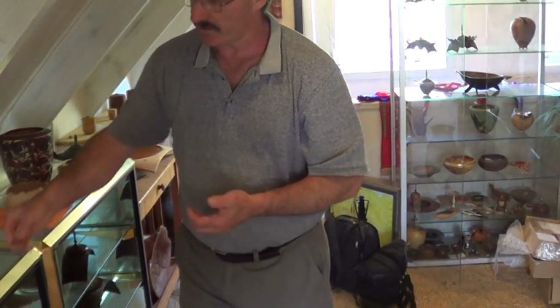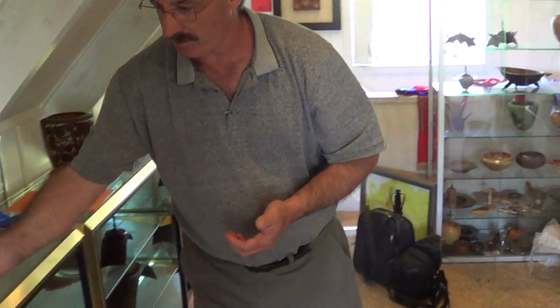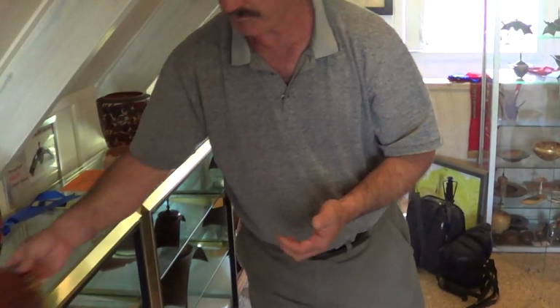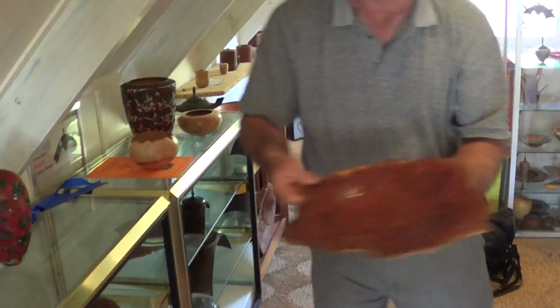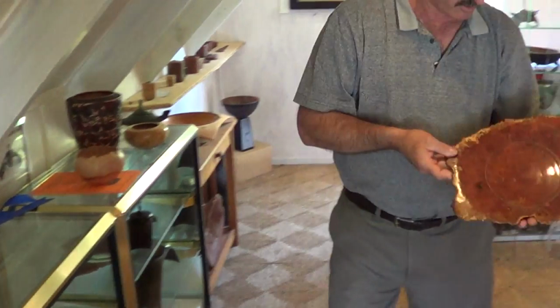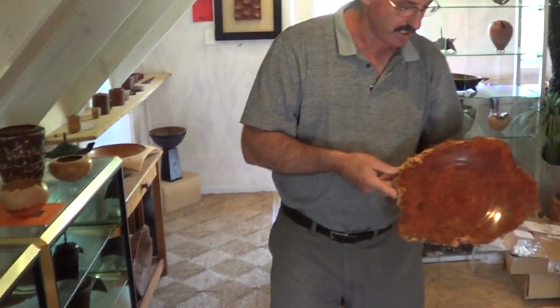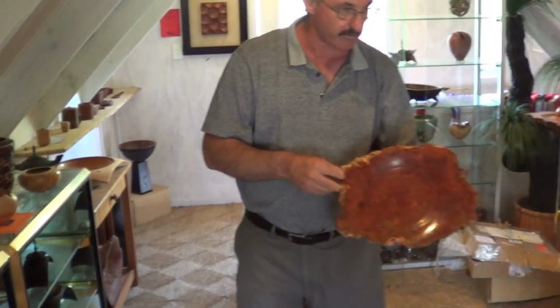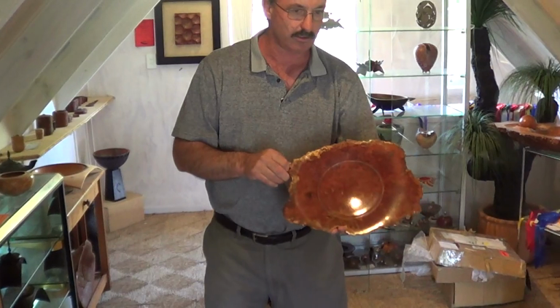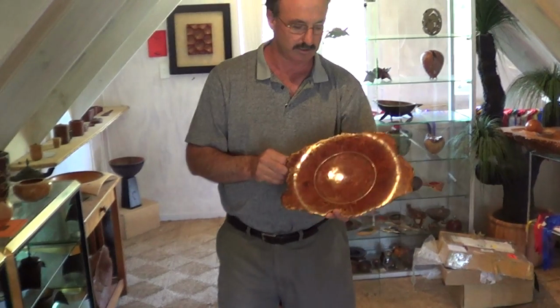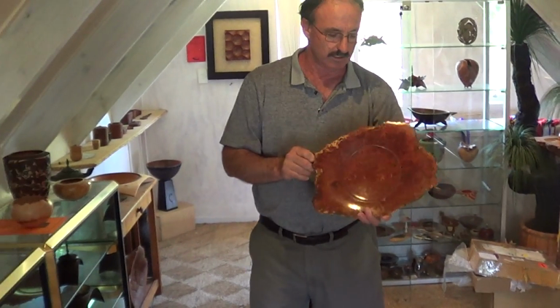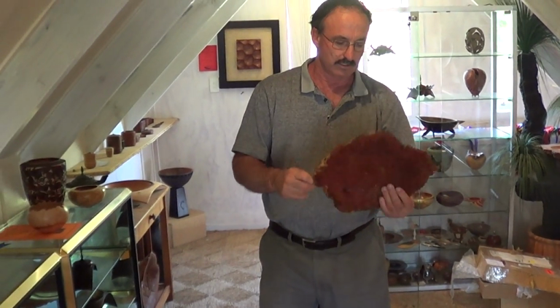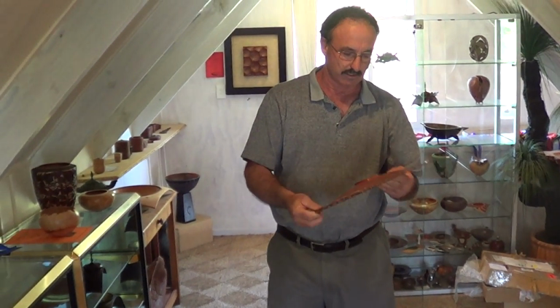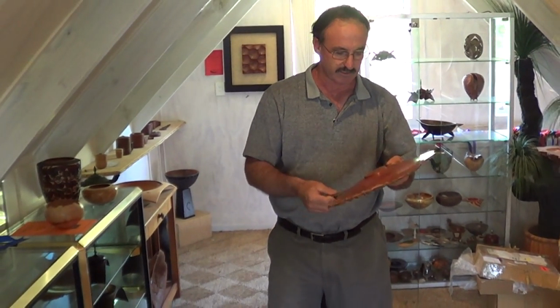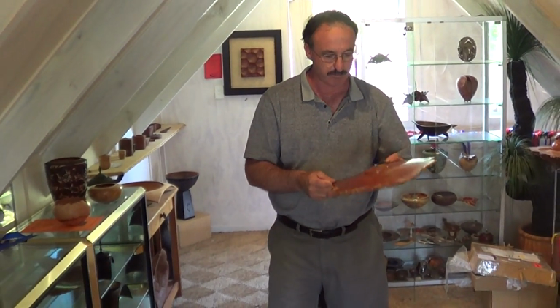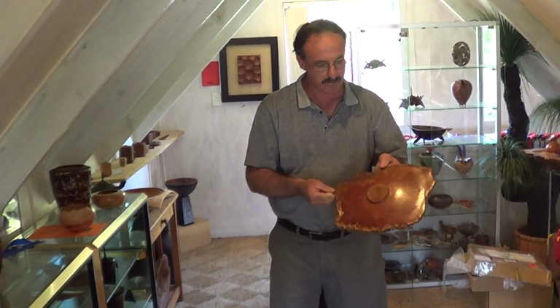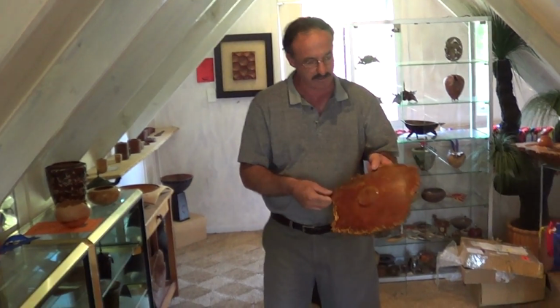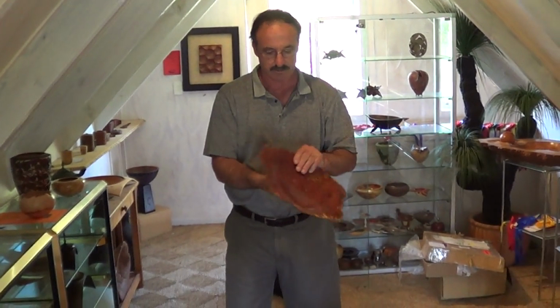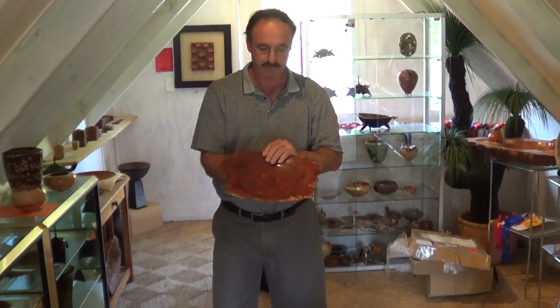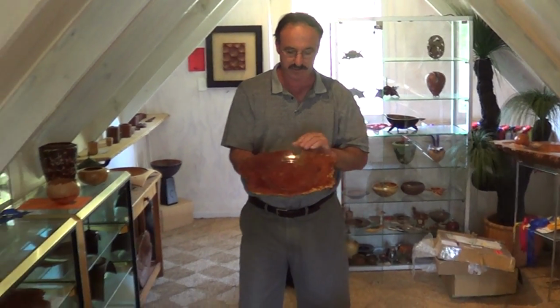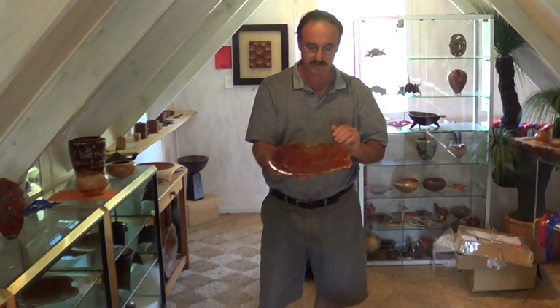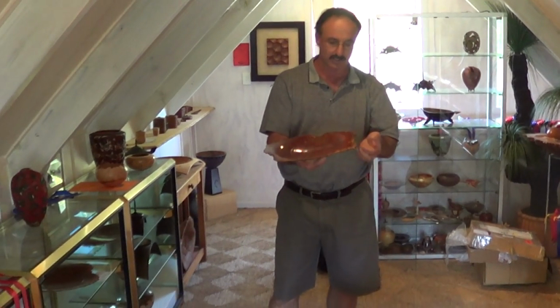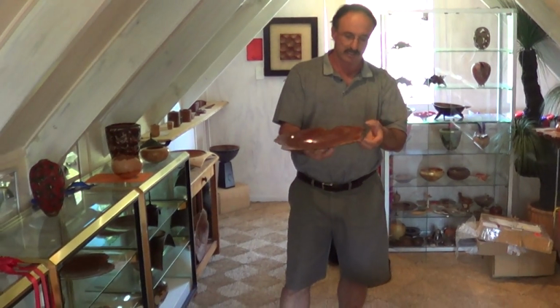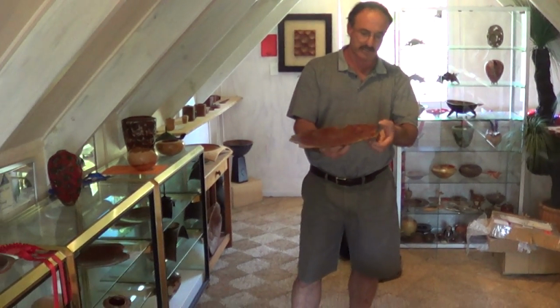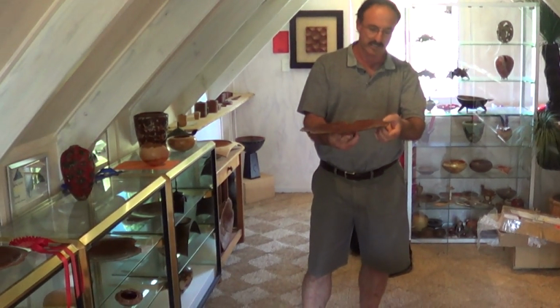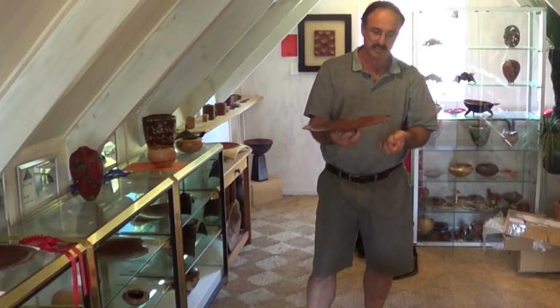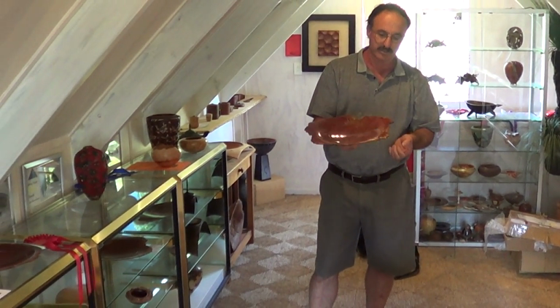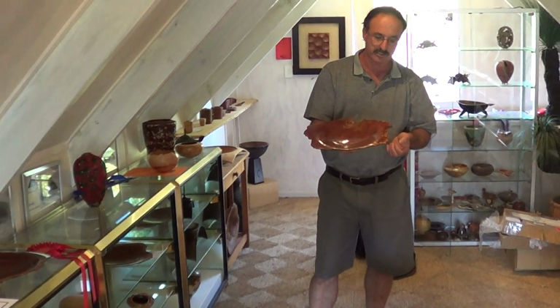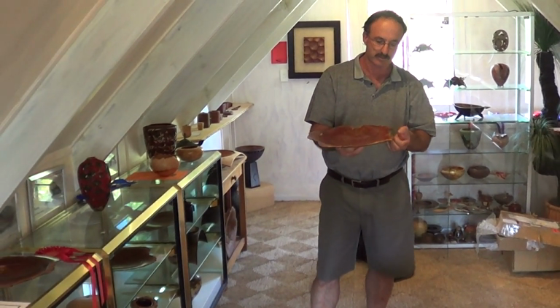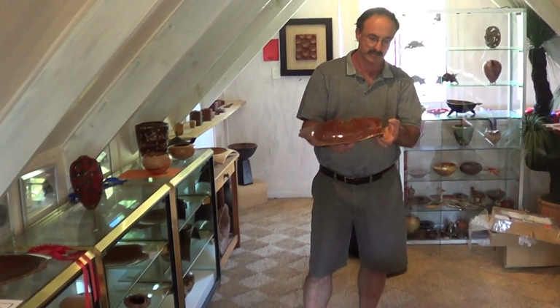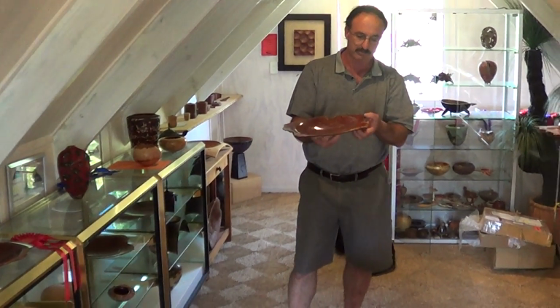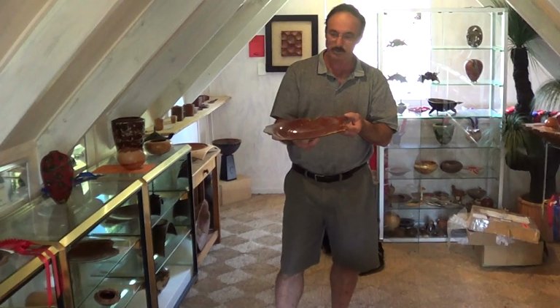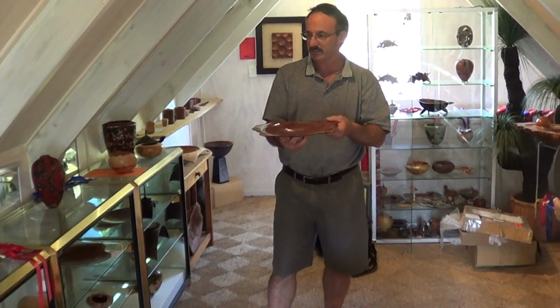I love turning Australian burl. This is a bit of brown mallee. I've developed a system where I can turn various things with support rings.